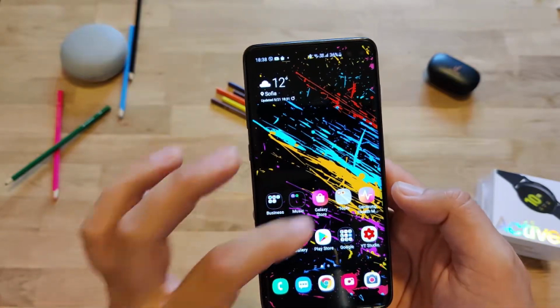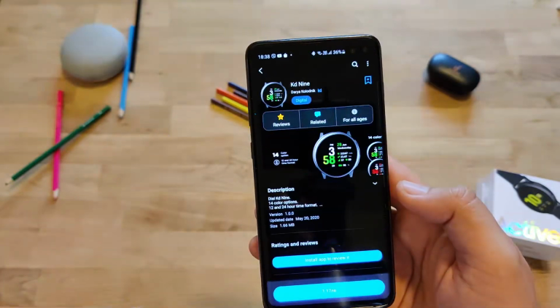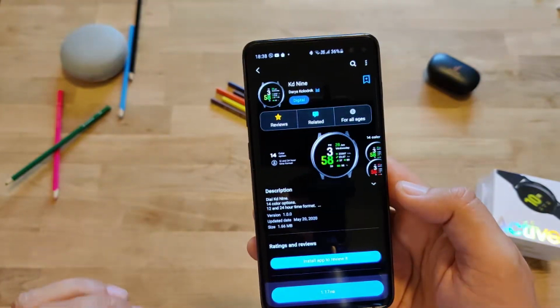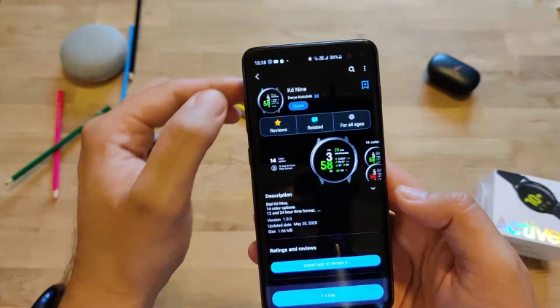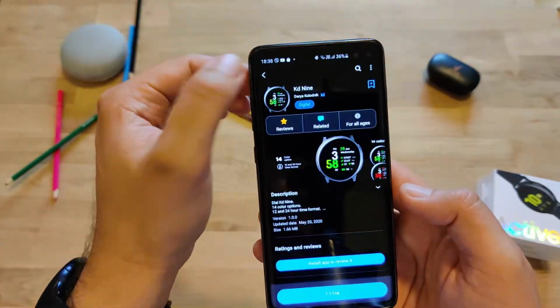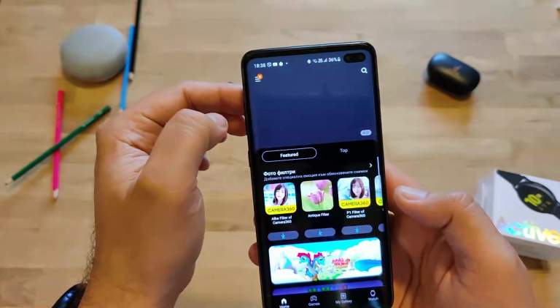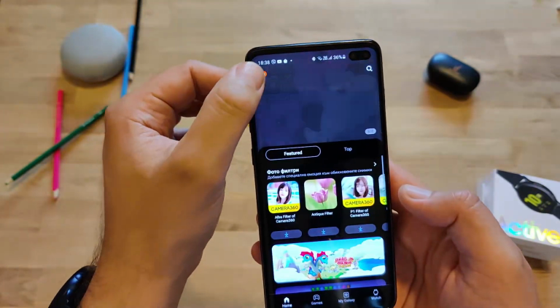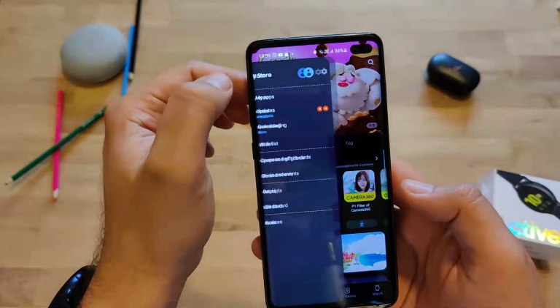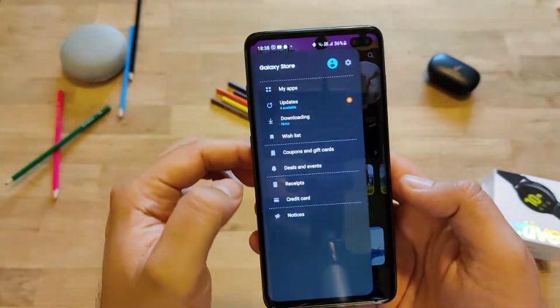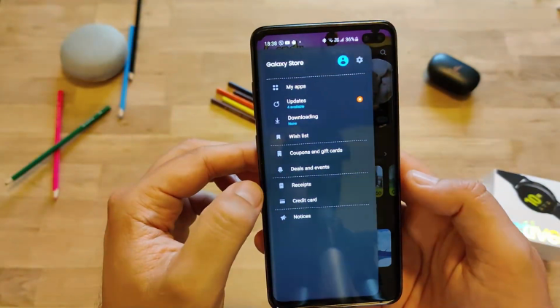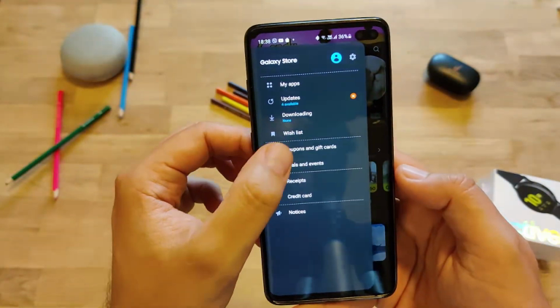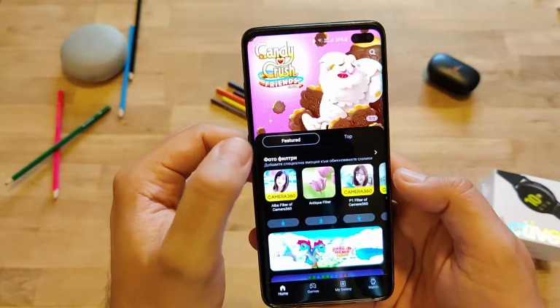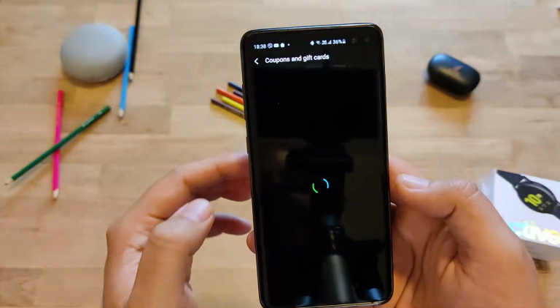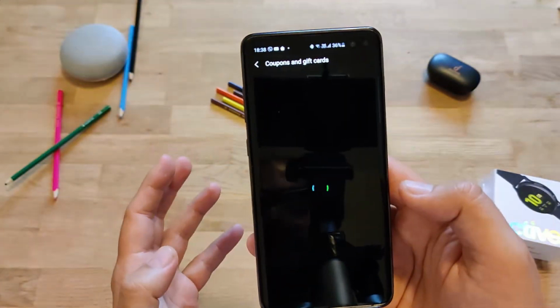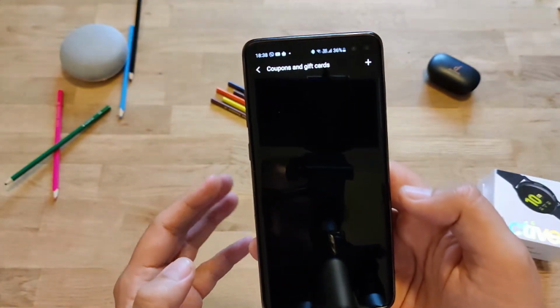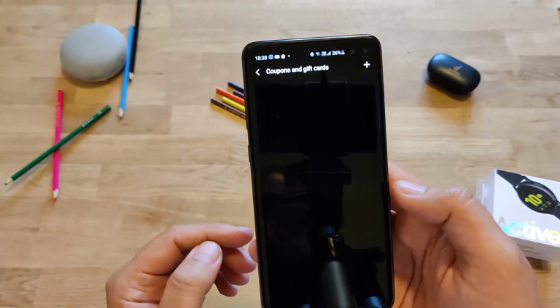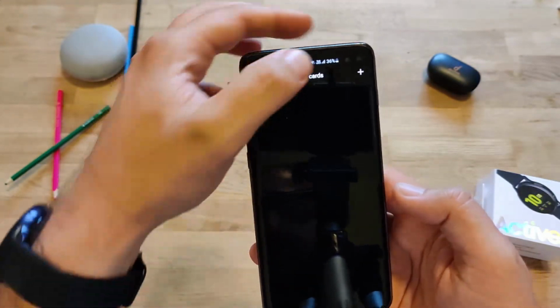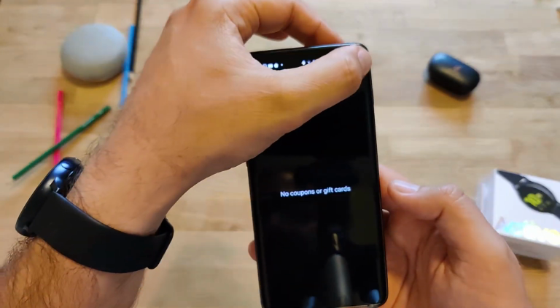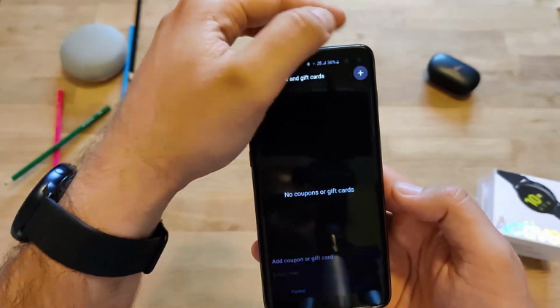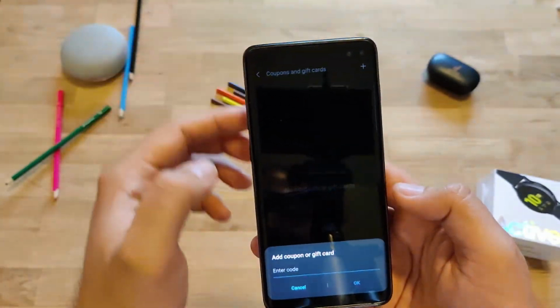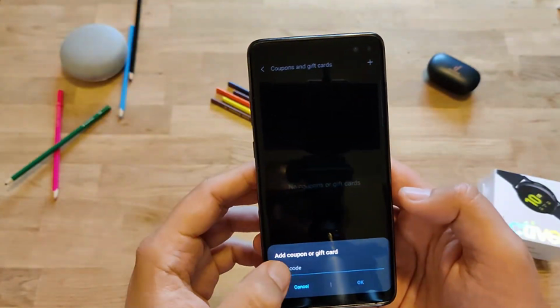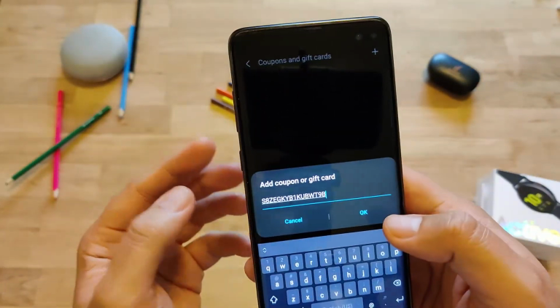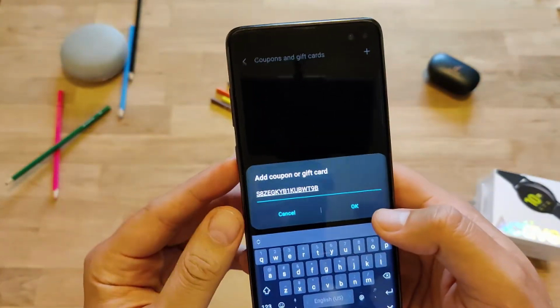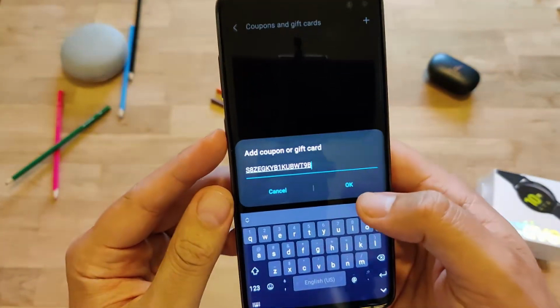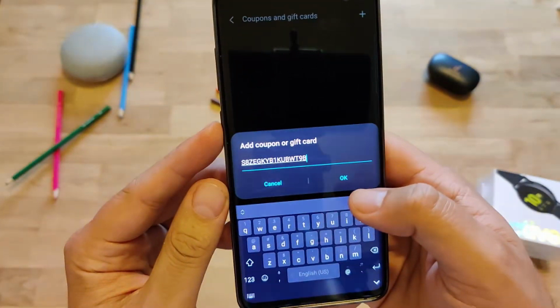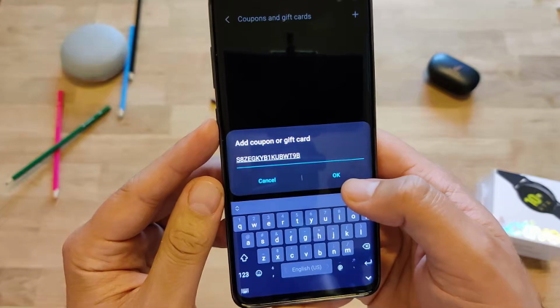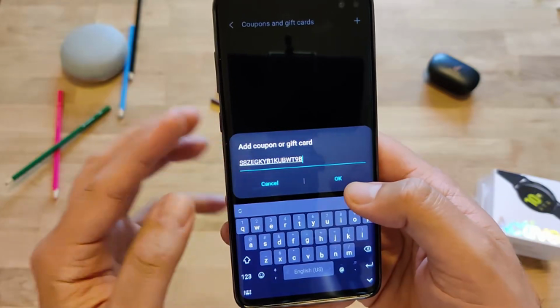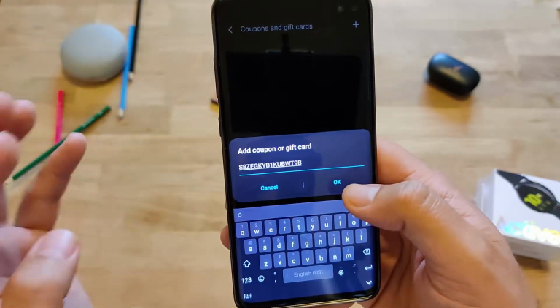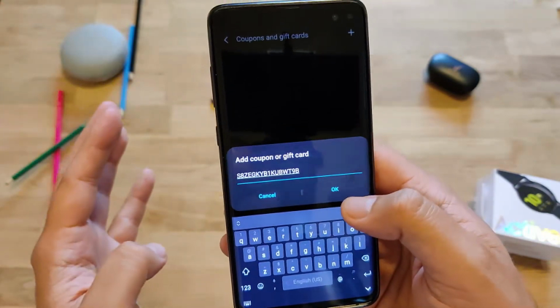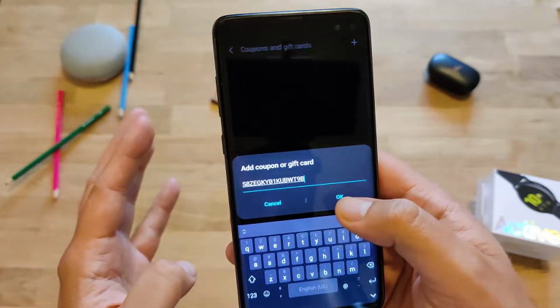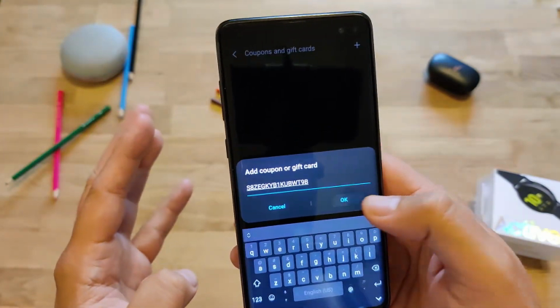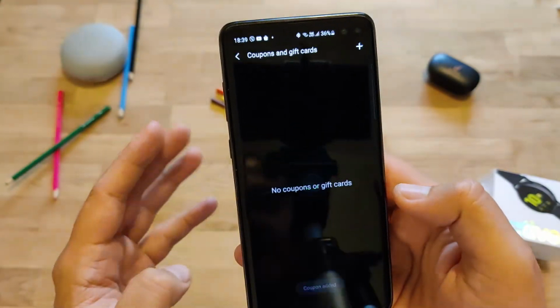This next step is very important. We have to open the Galaxy Store, then go back into the settings and go to Coupons and Gift Cards. Then just press the plus button, and here you need to add the coupon you just copied.